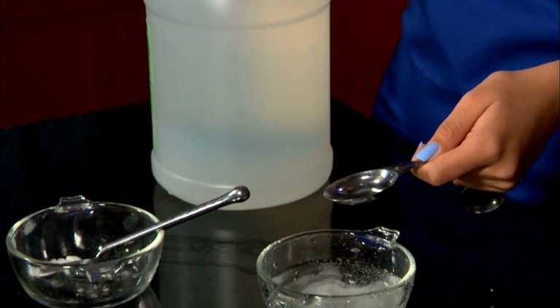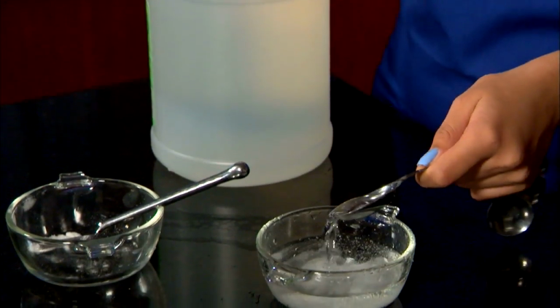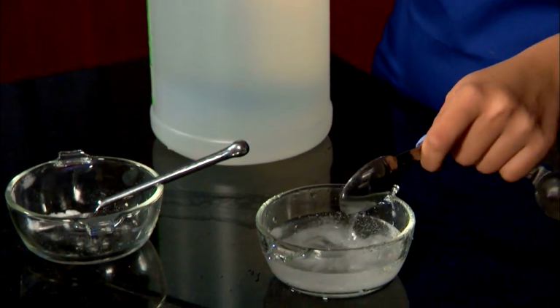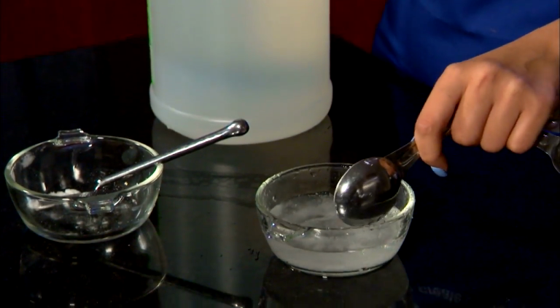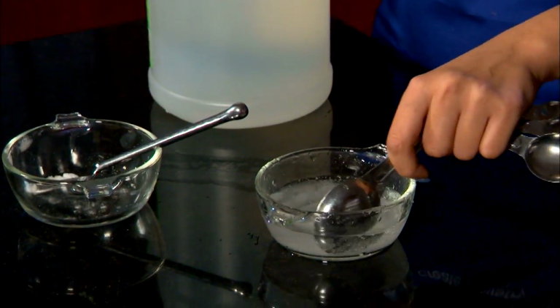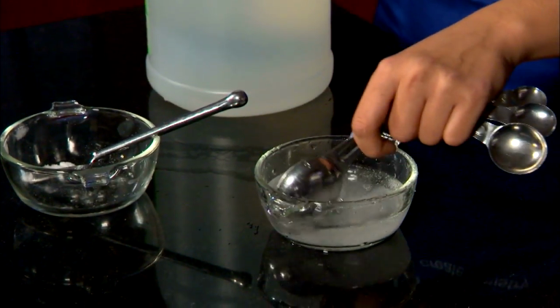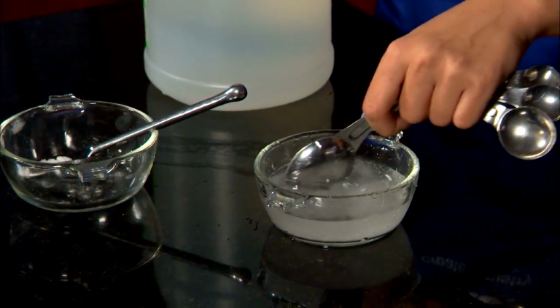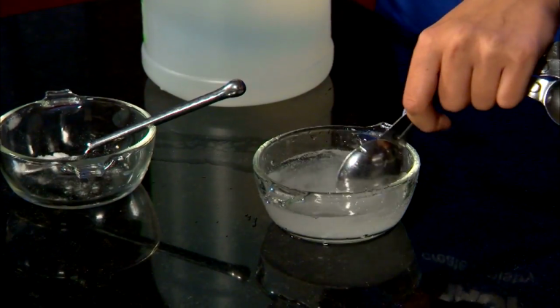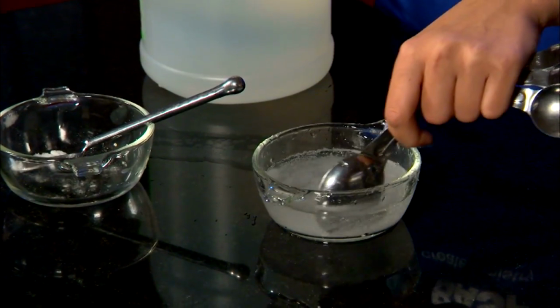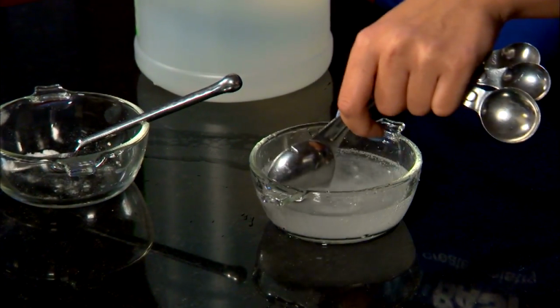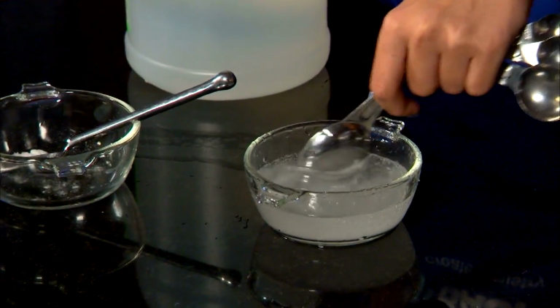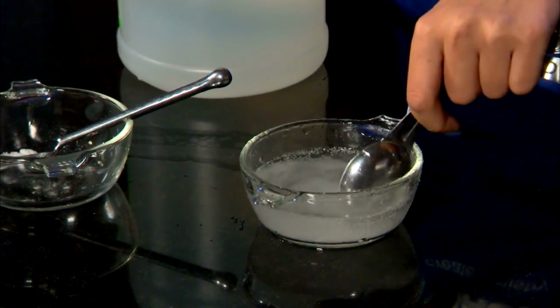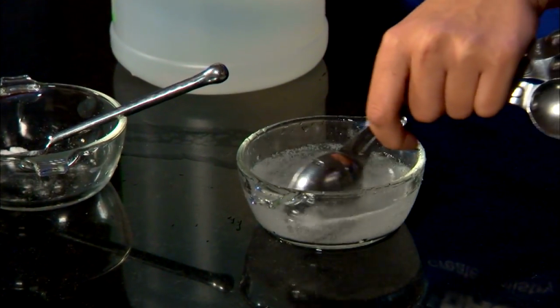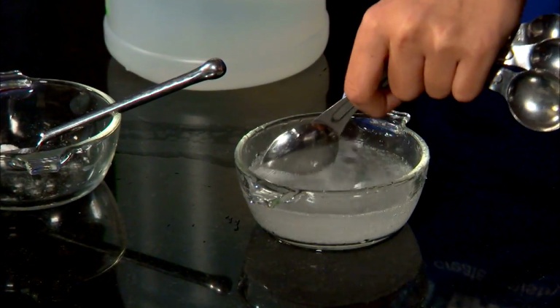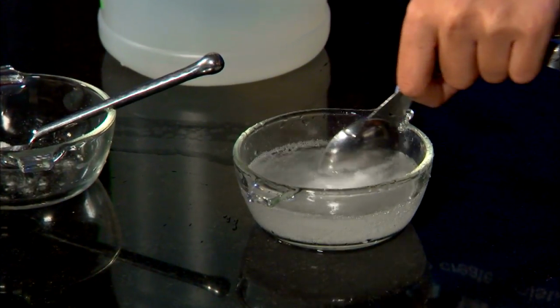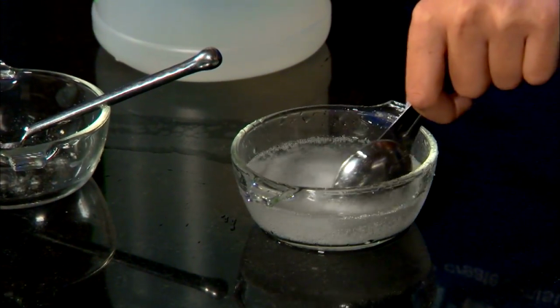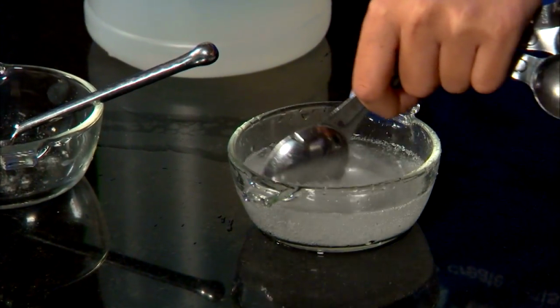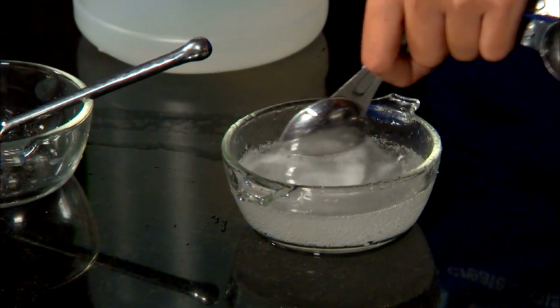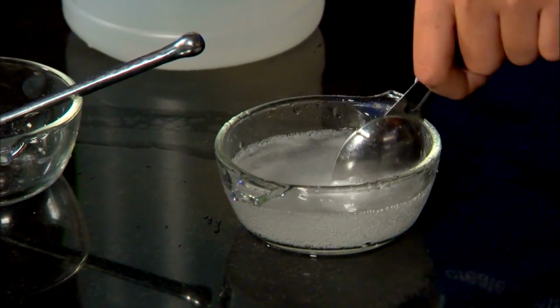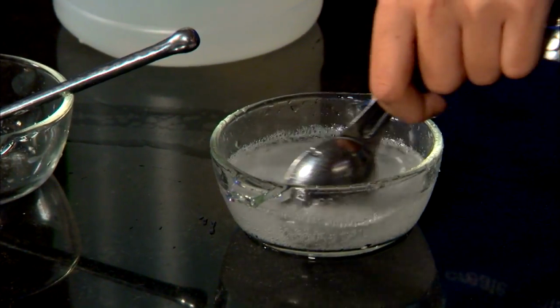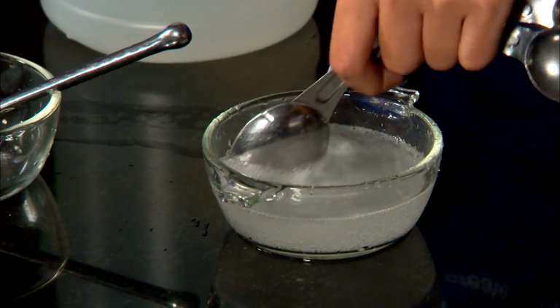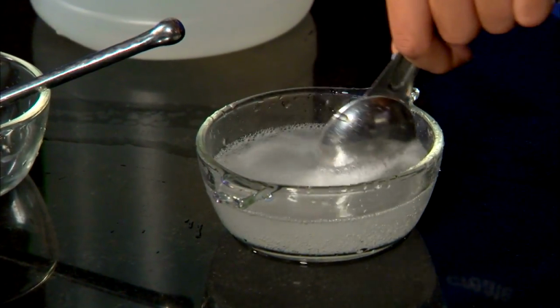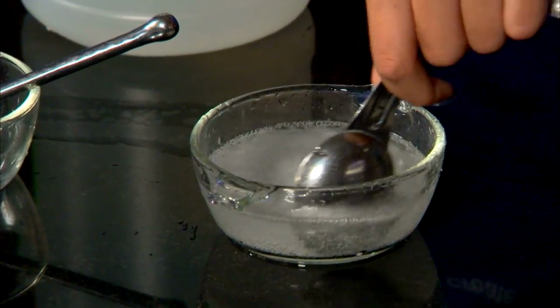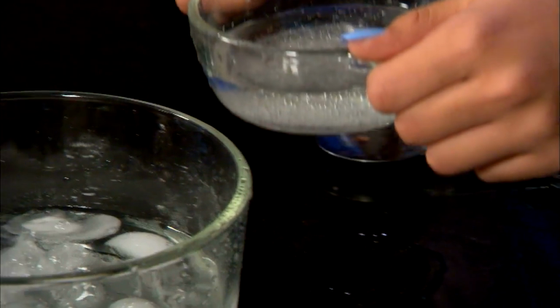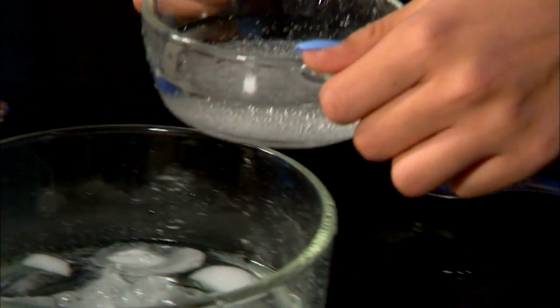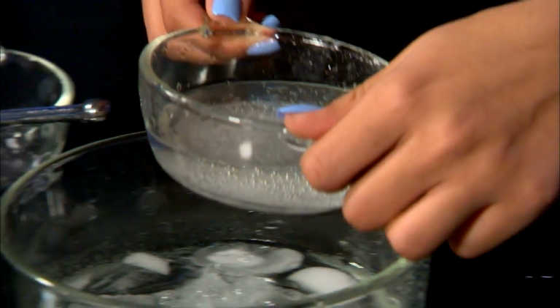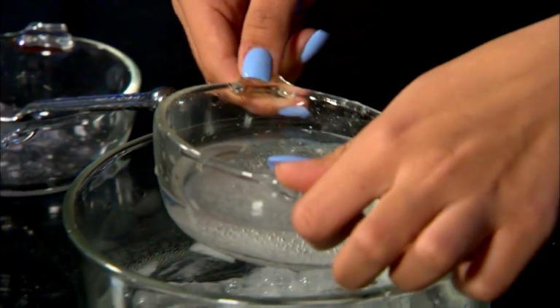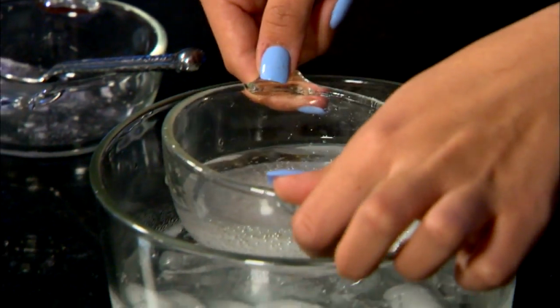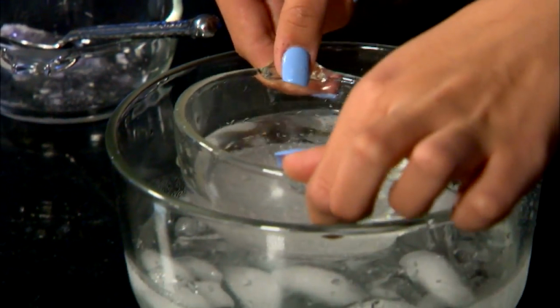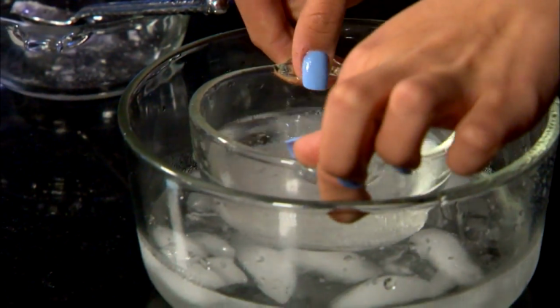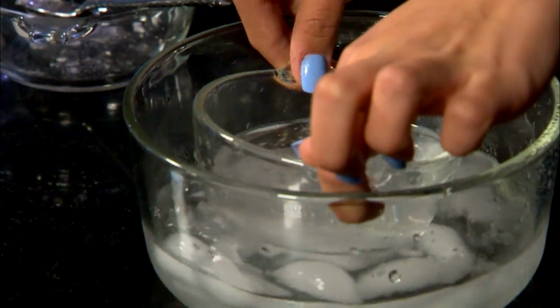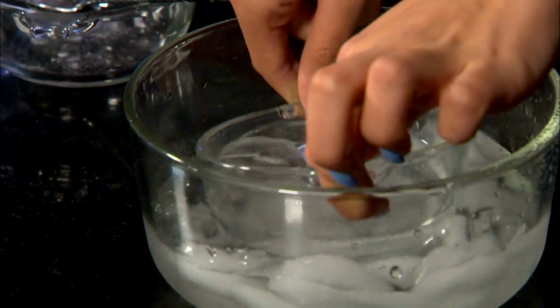Pour the completed solution into a small glass bowl and add a tablespoon of vinegar to help keep it in its liquid state, and stir. Now make an ice bath or refrigerate to chill.